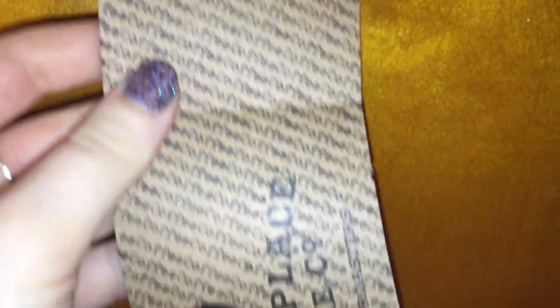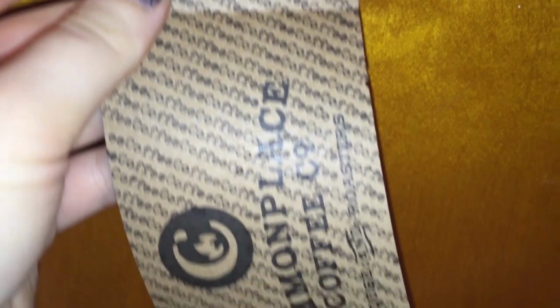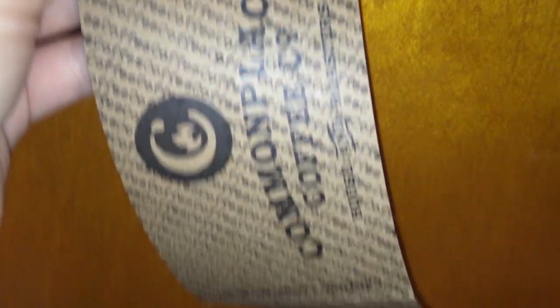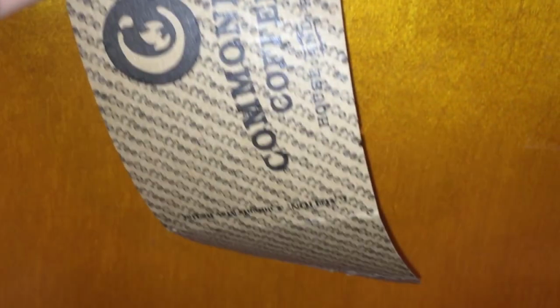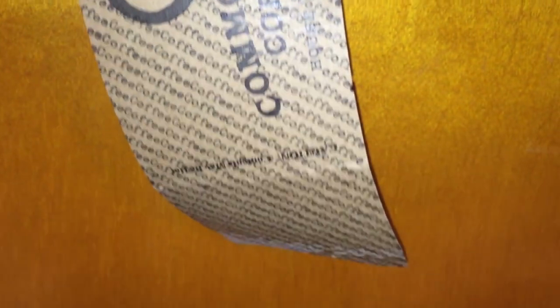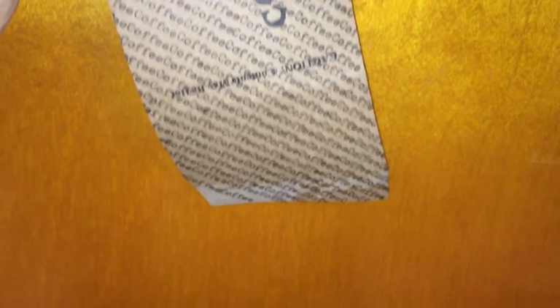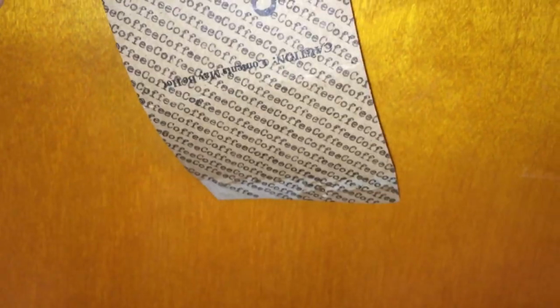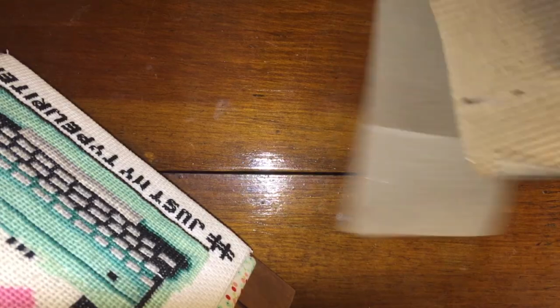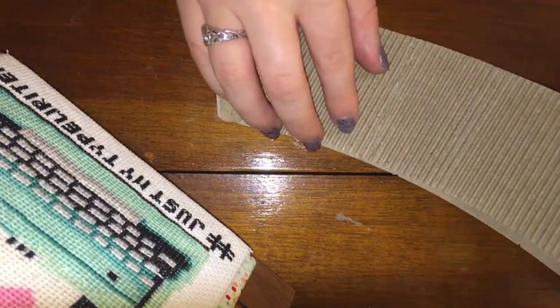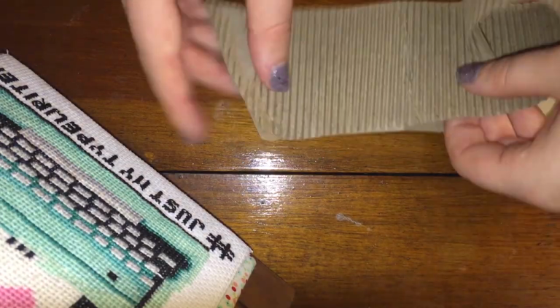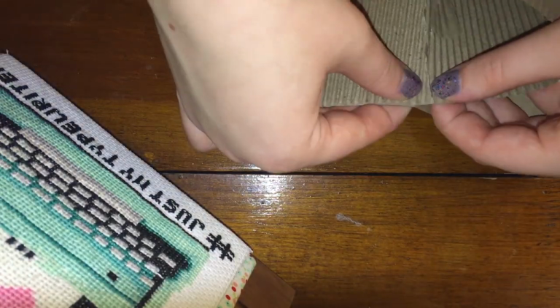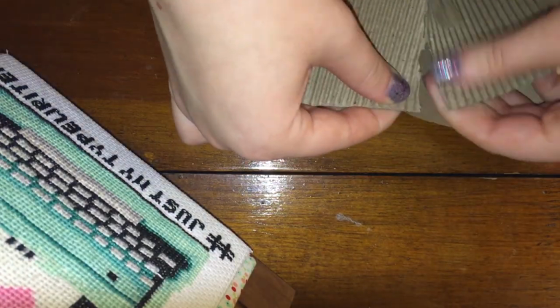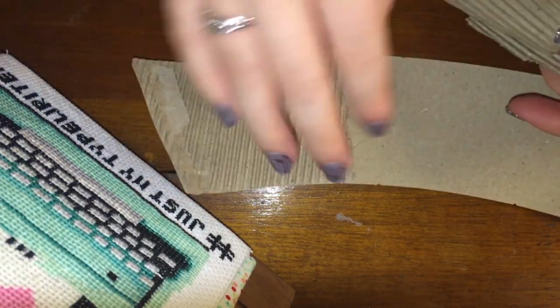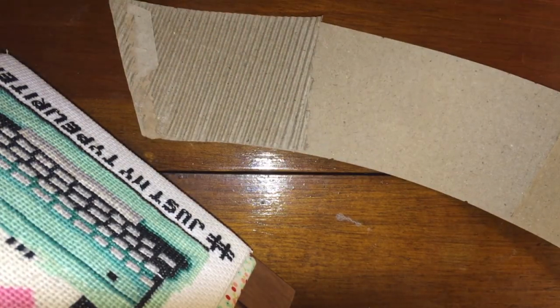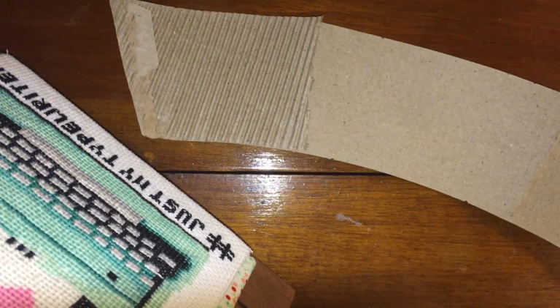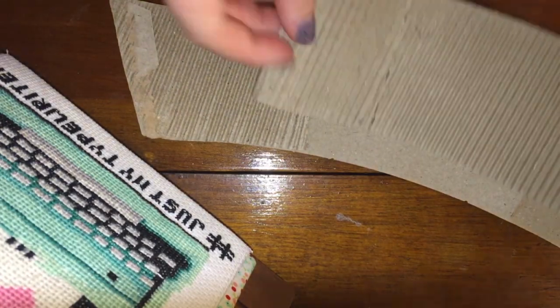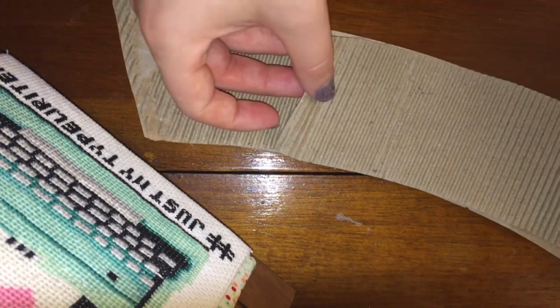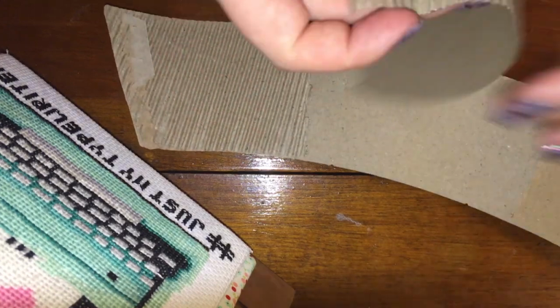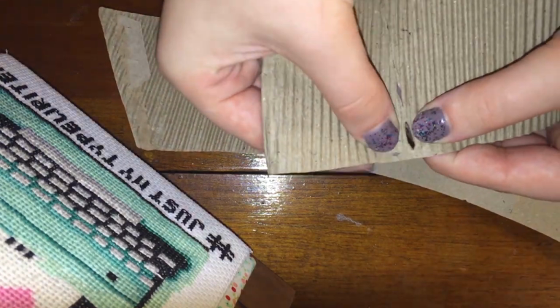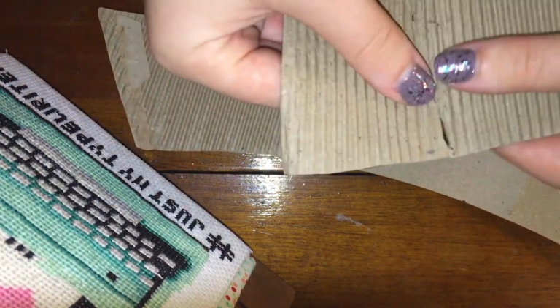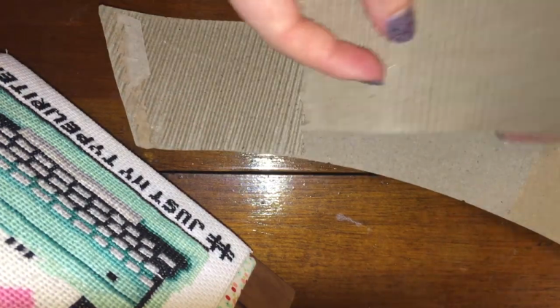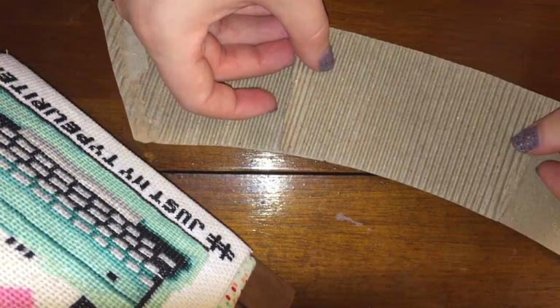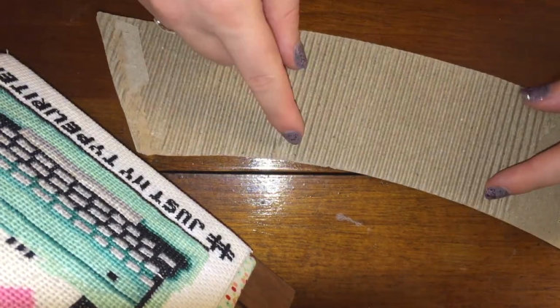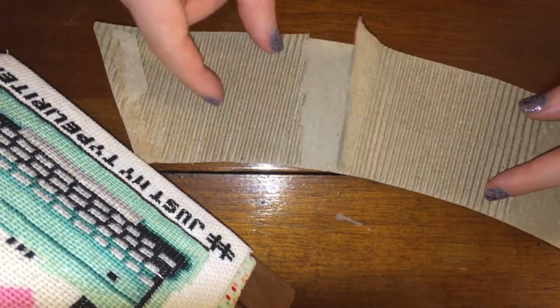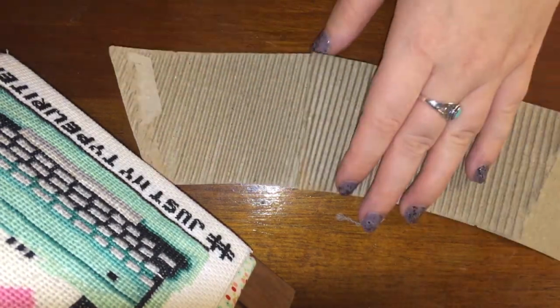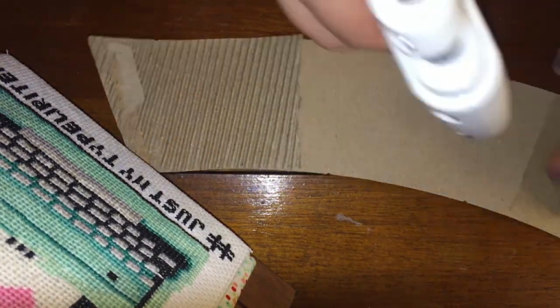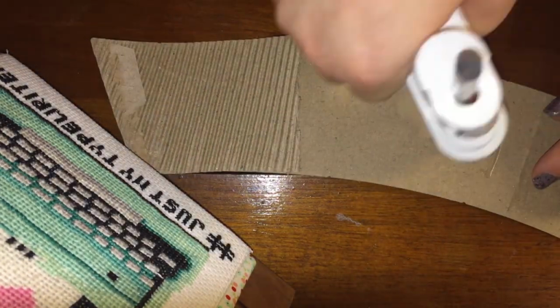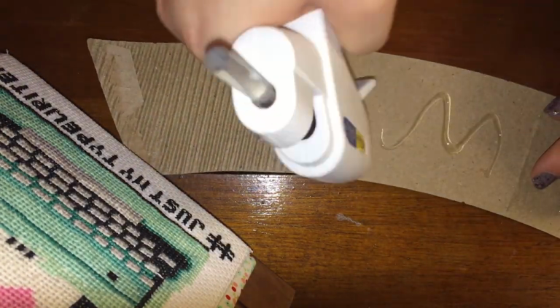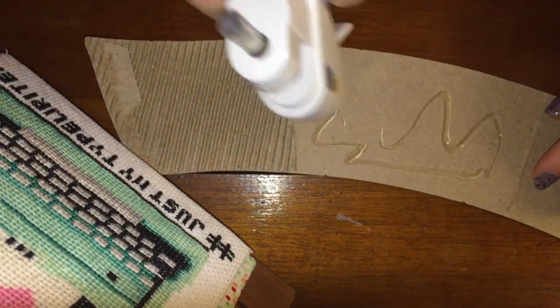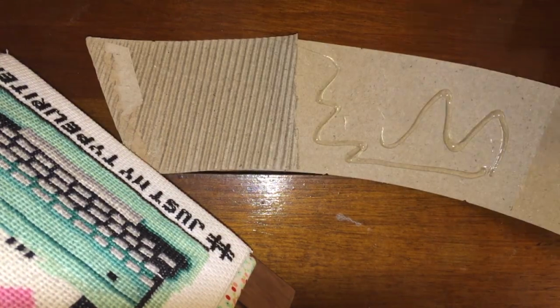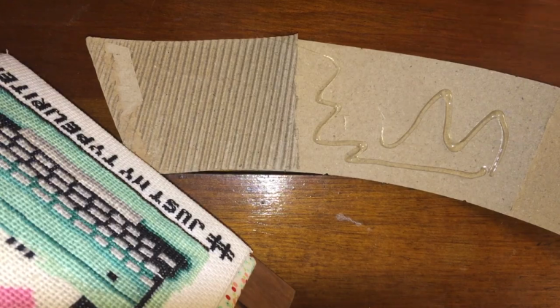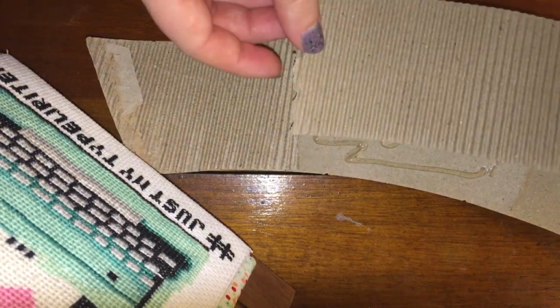Once I finished typing on the entire sleeve, I glued the inner cardboard back in place. I accidentally glued this upside down in the first section, so I had to rip along the perforated lines and then glued it back in properly.